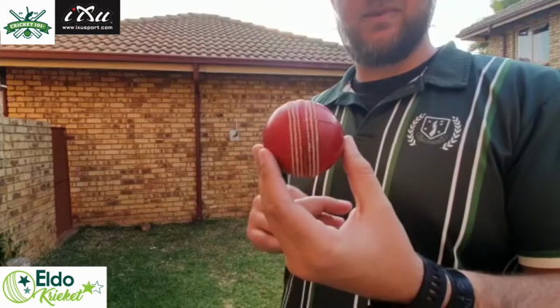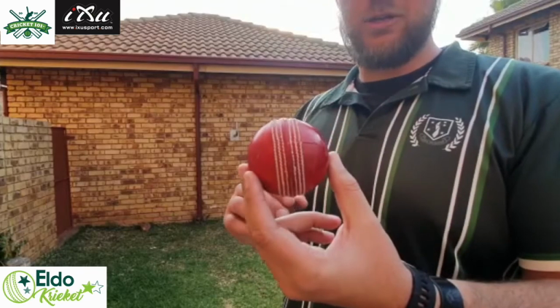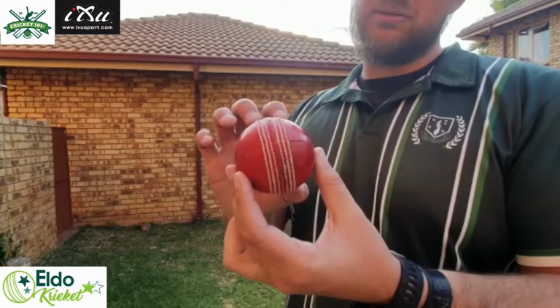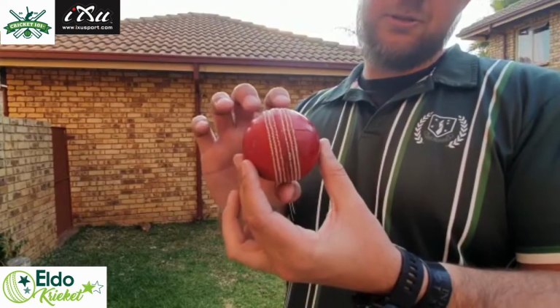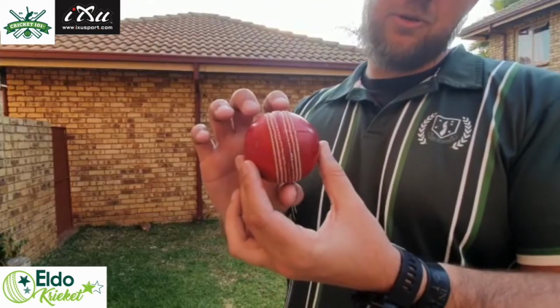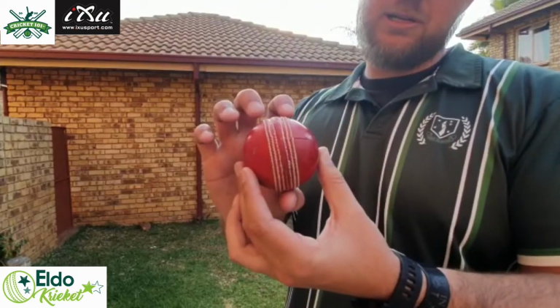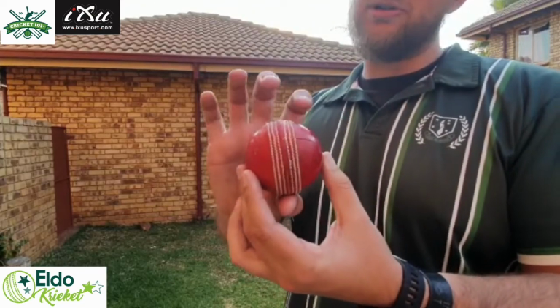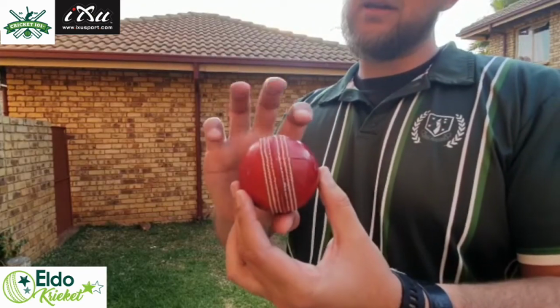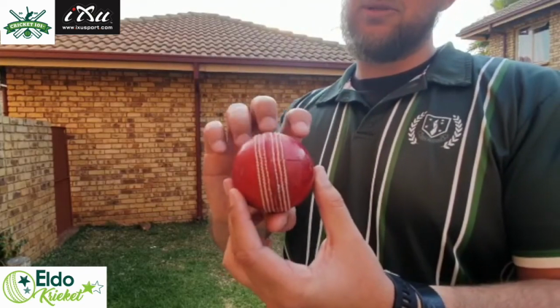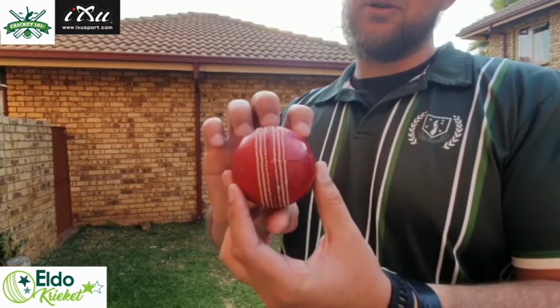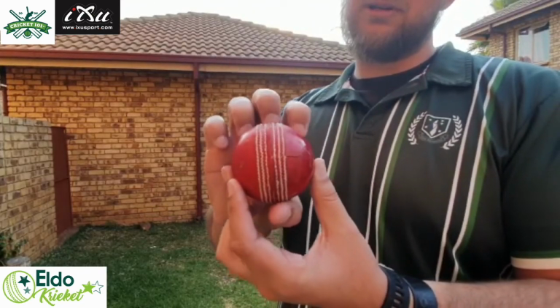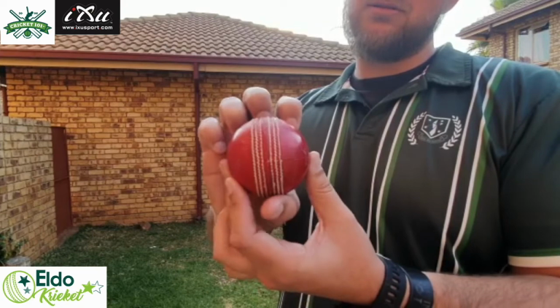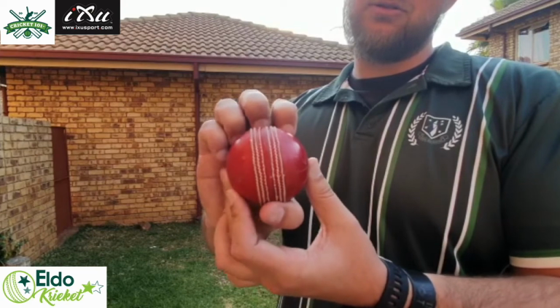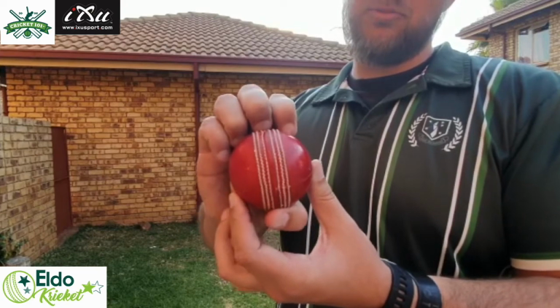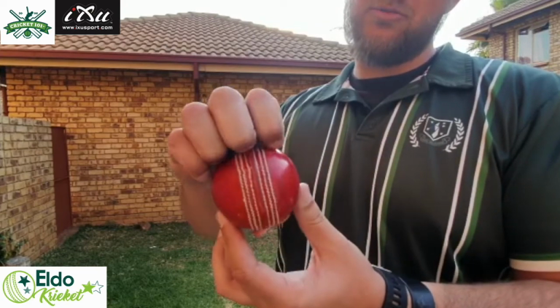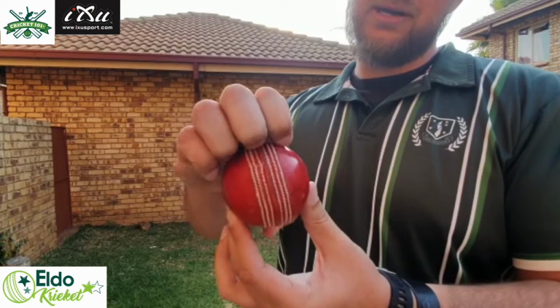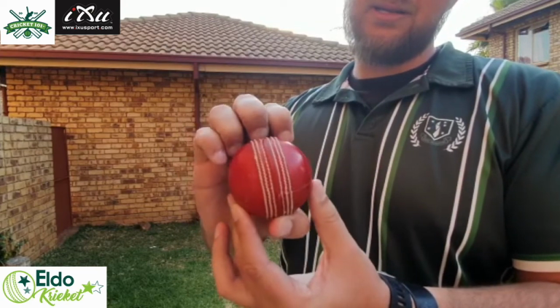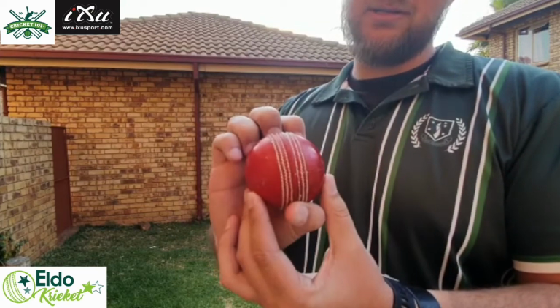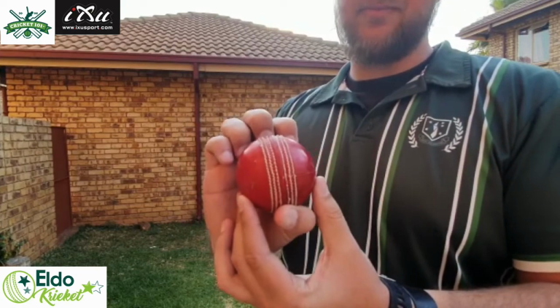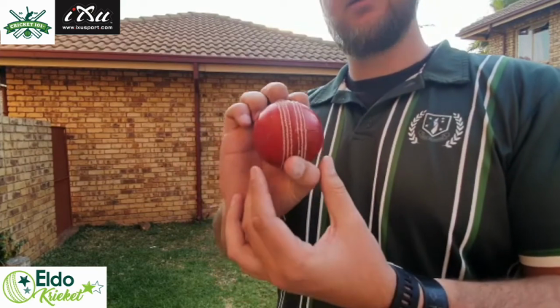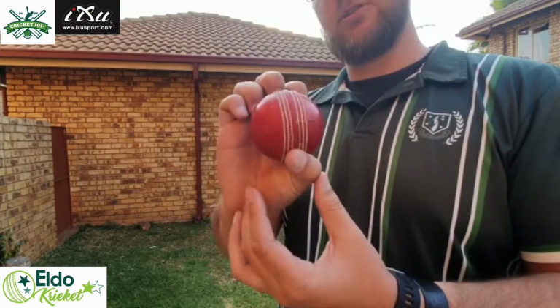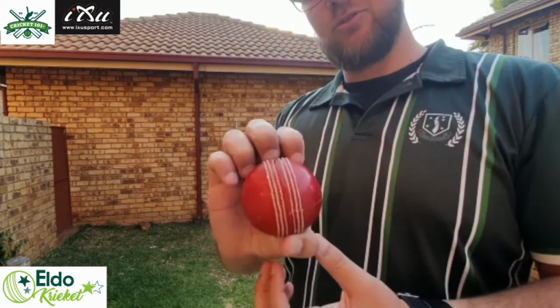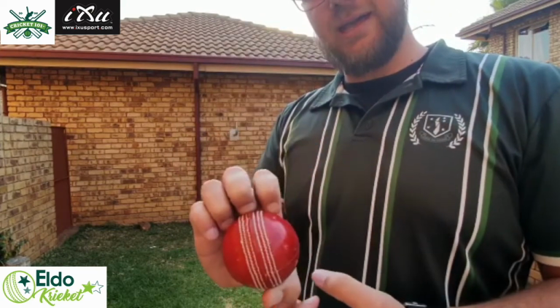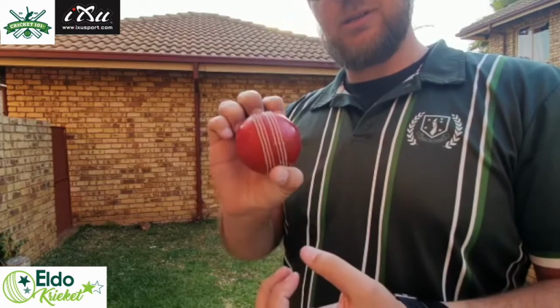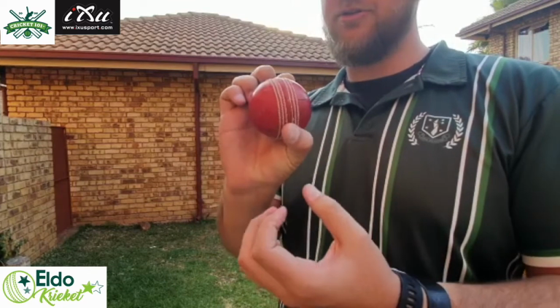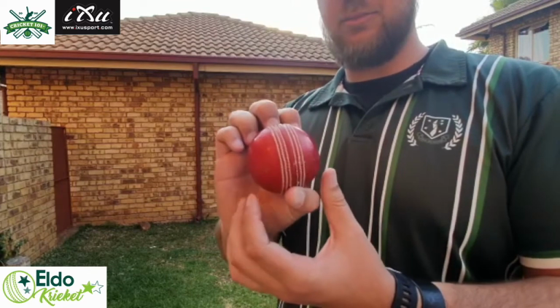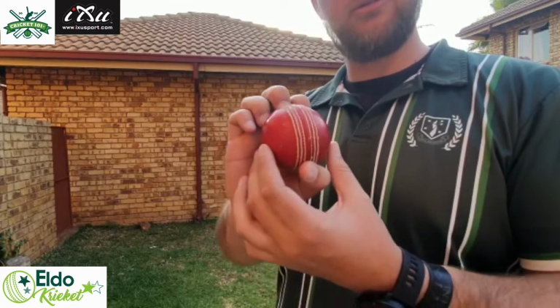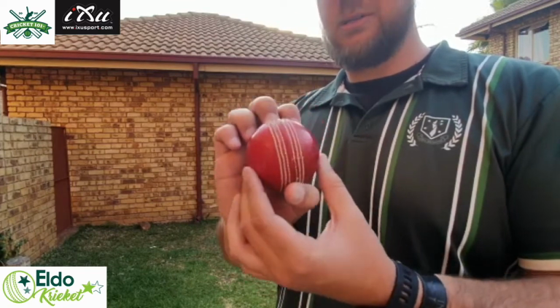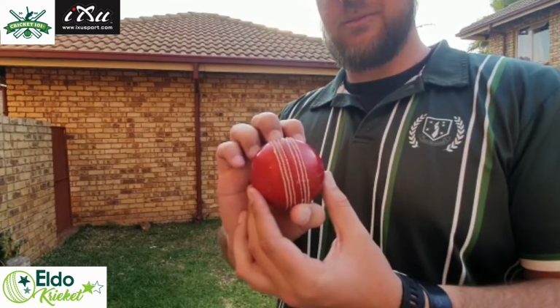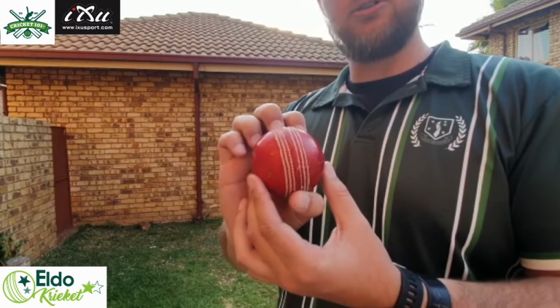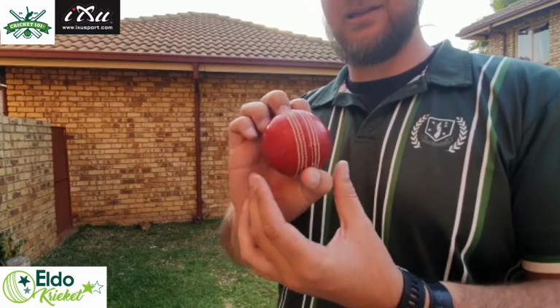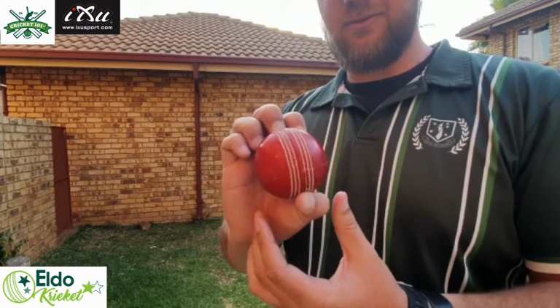For the knuckleball you still keep your thumb down at the bottom and with your other fingers you grip the ball on top as demonstrated. Still do your normal action and you release the ball the same — you don't do anything differently.